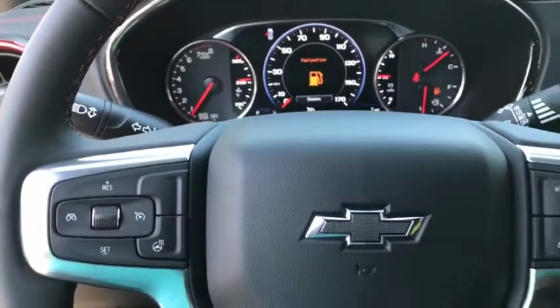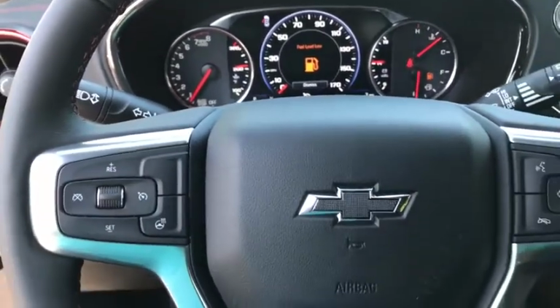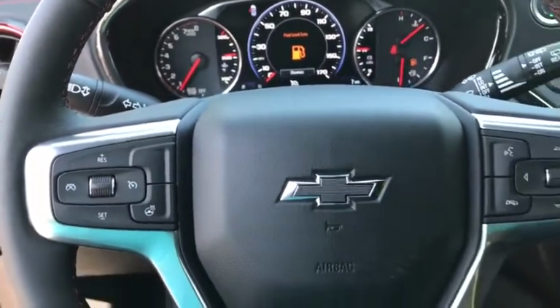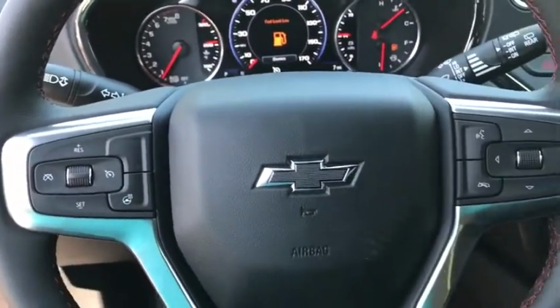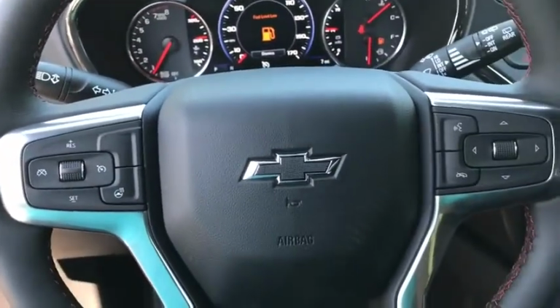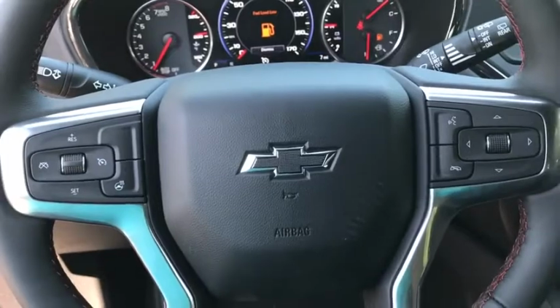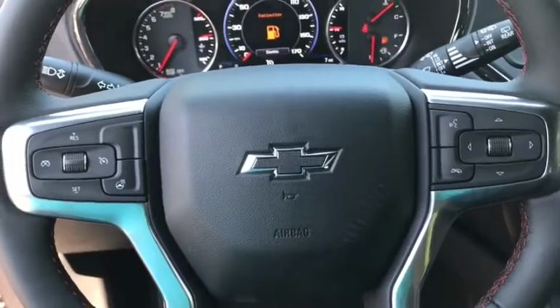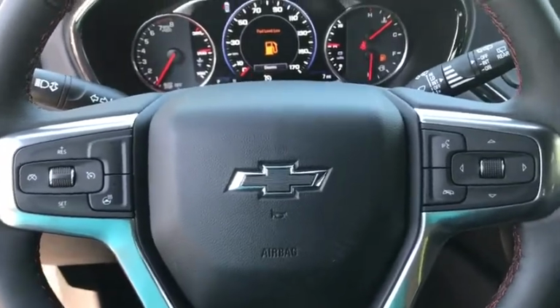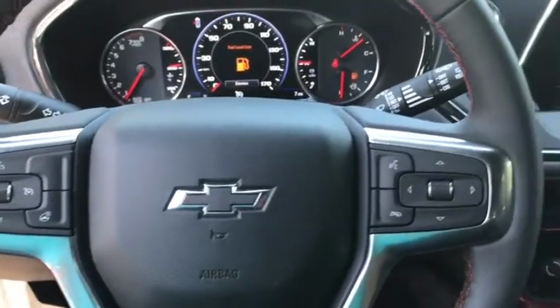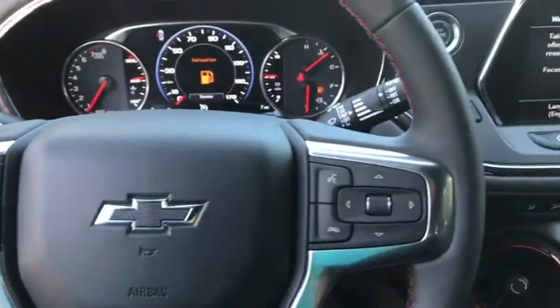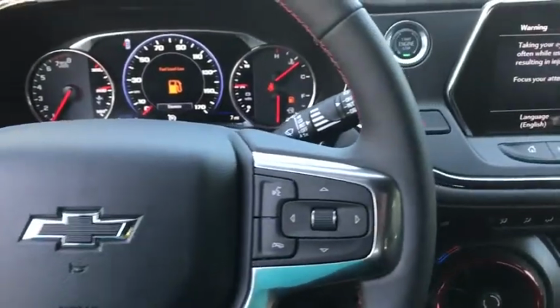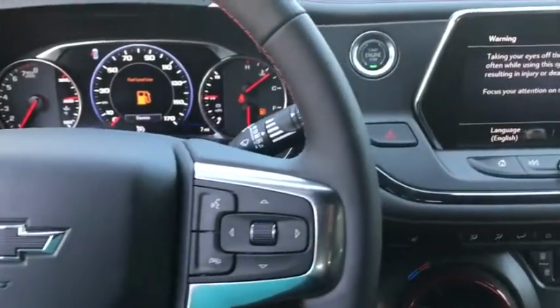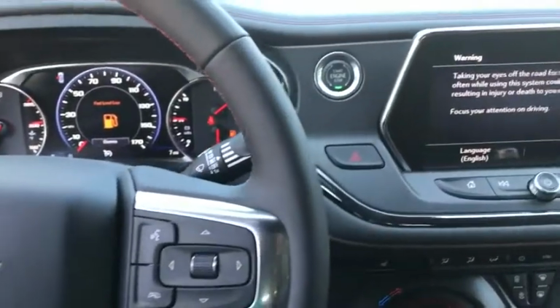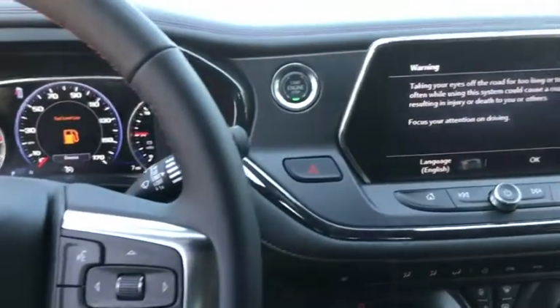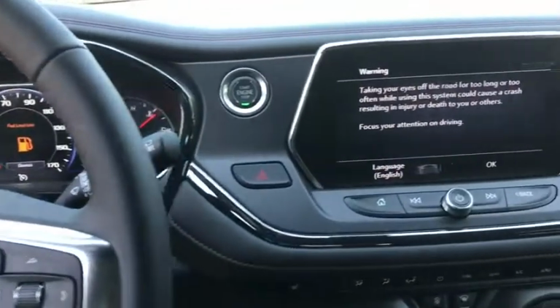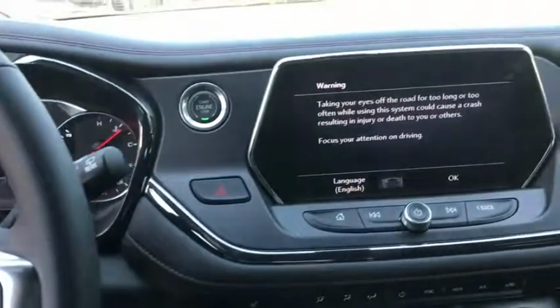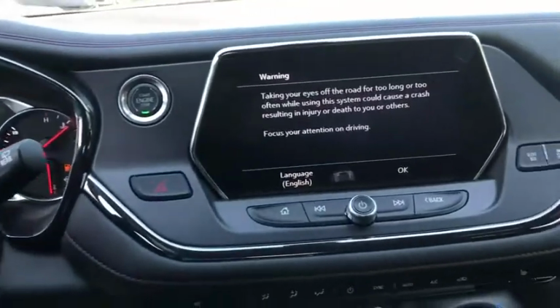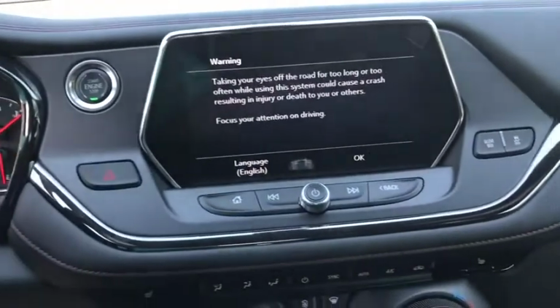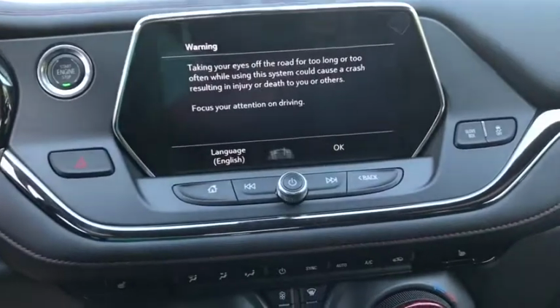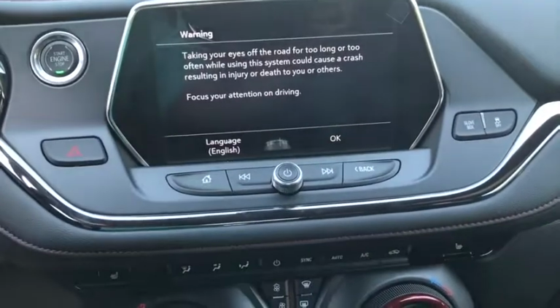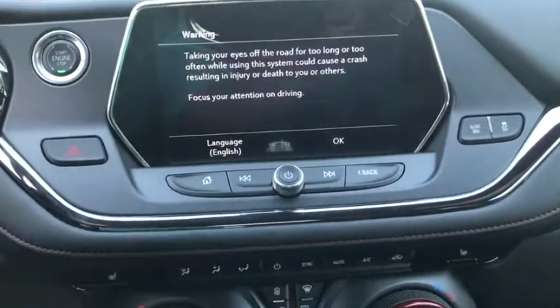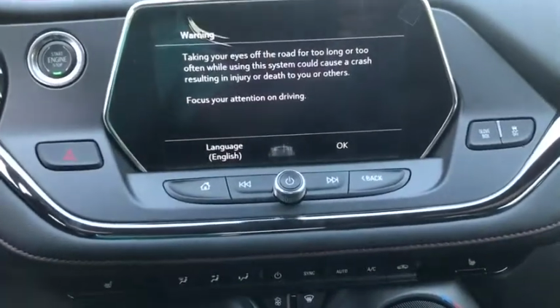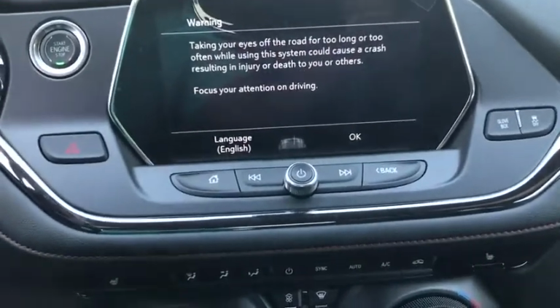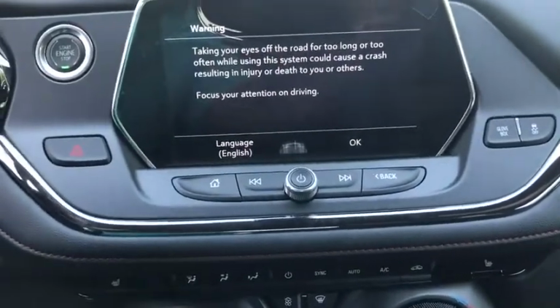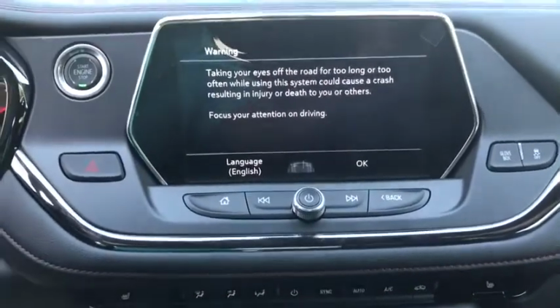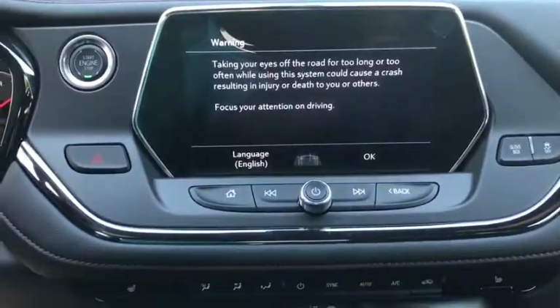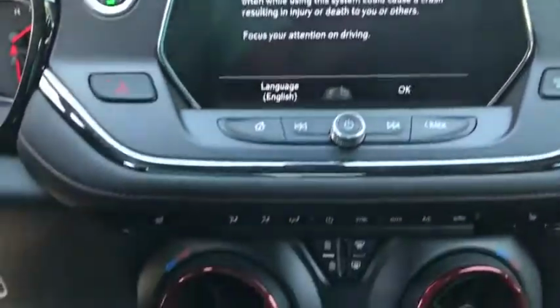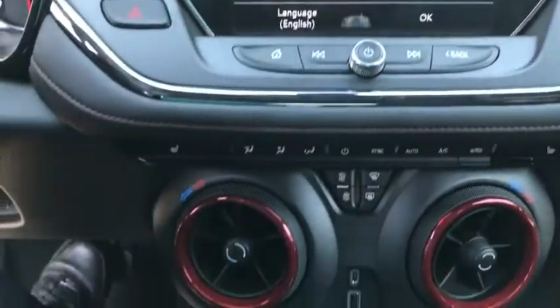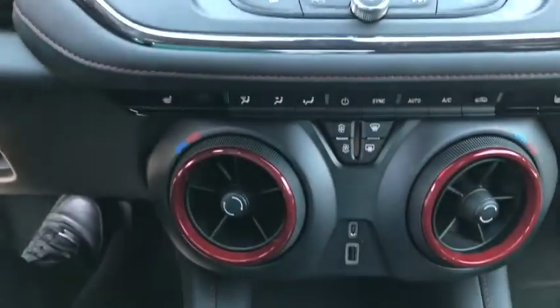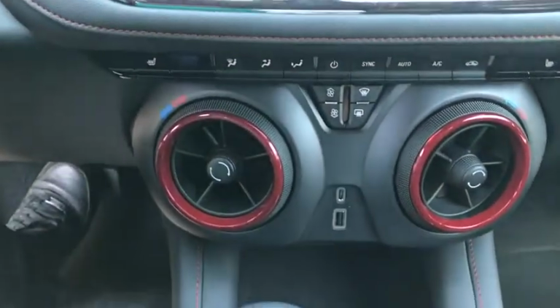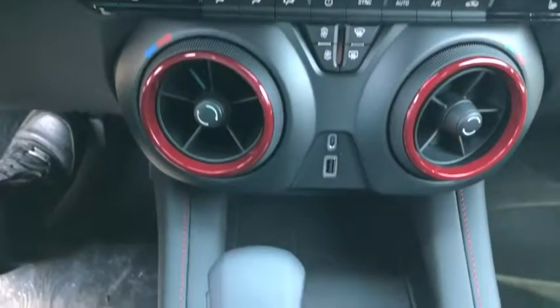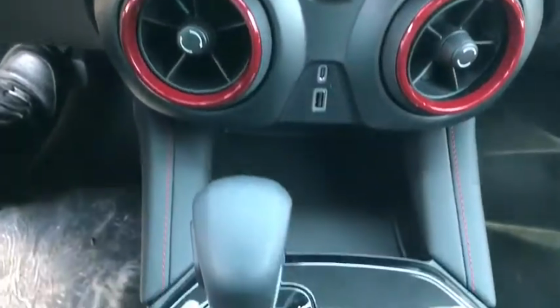Heated front driver and passenger seat, electronic stability control, heated front seat, heated steering wheel, trip computer, security system, power windows, rear window defroster, panic alarm, overhead console.